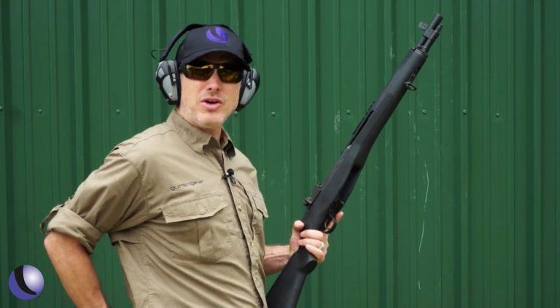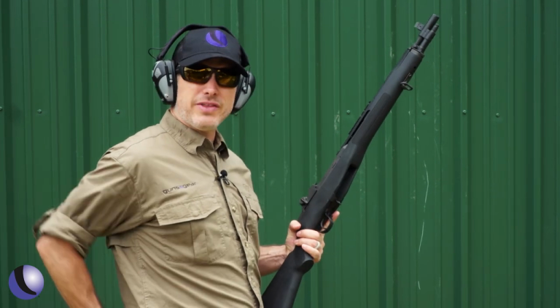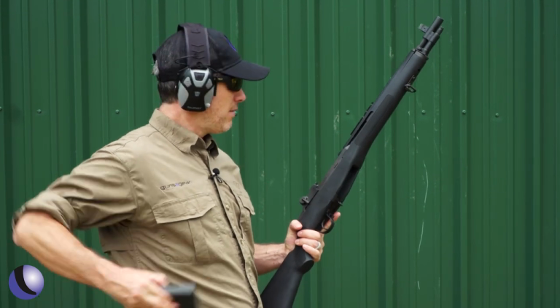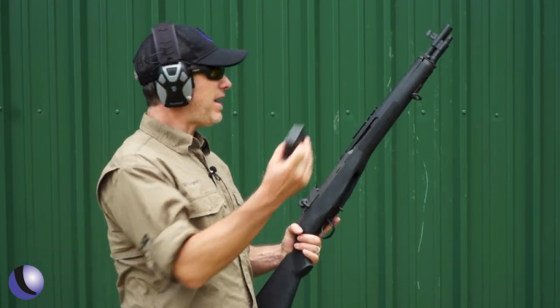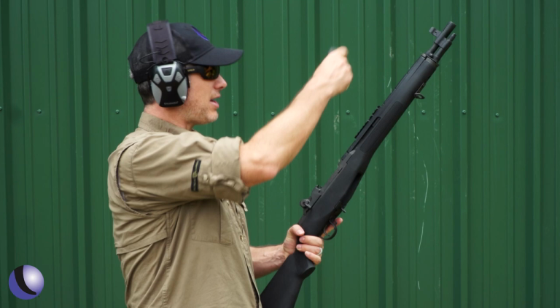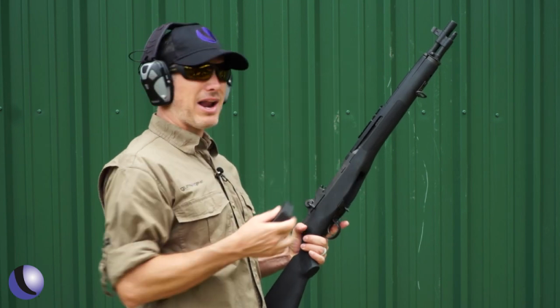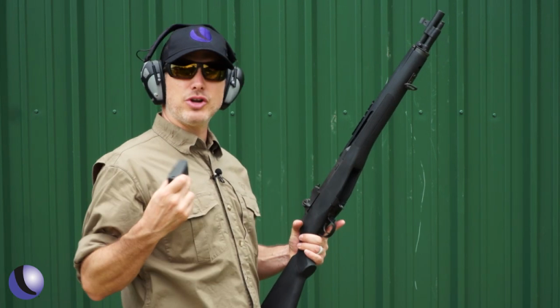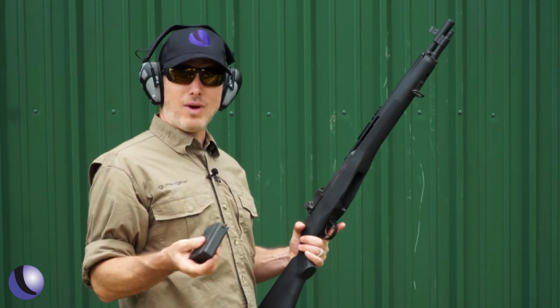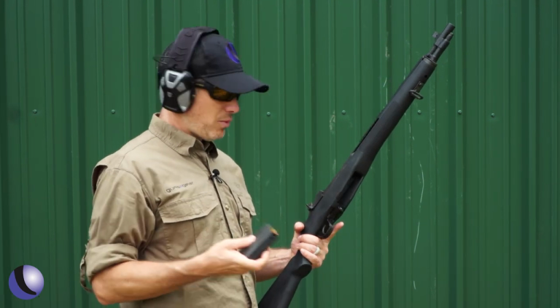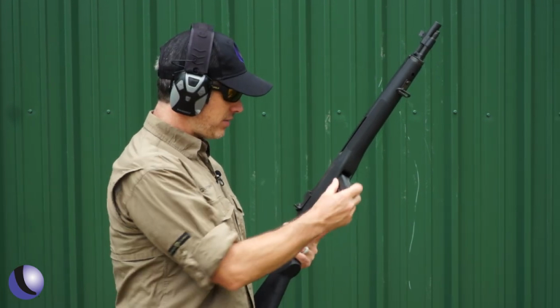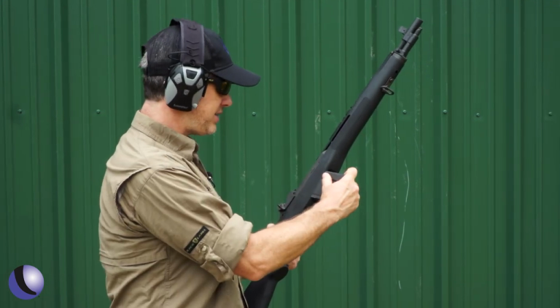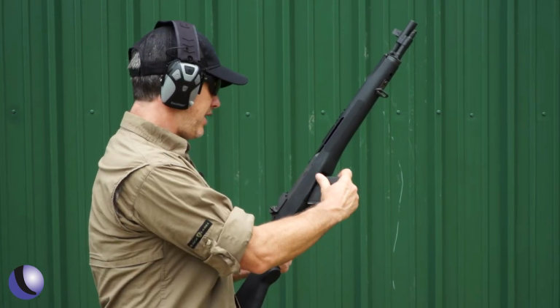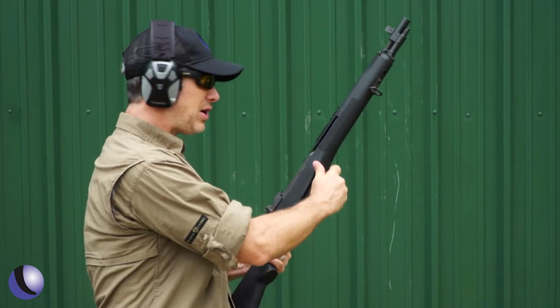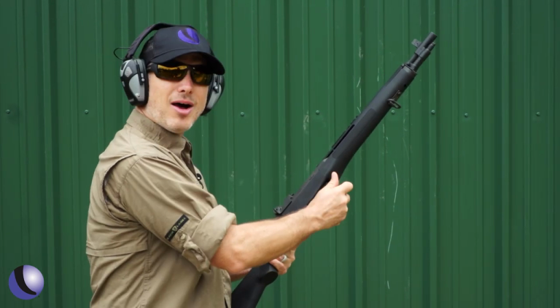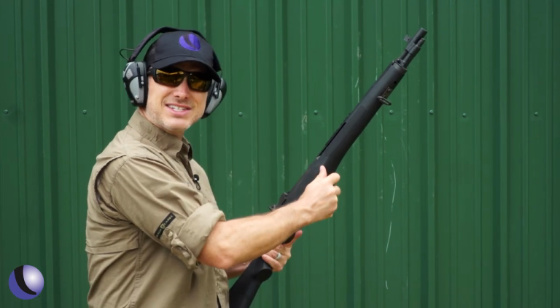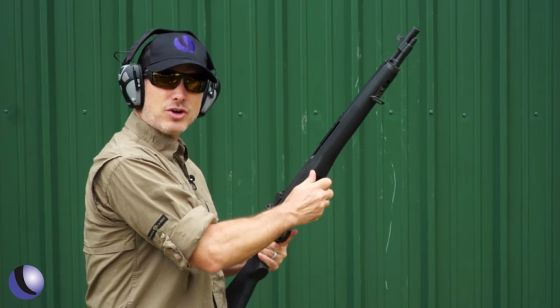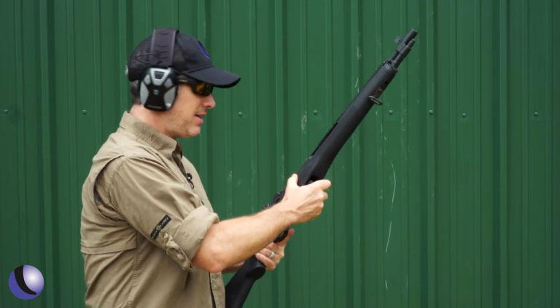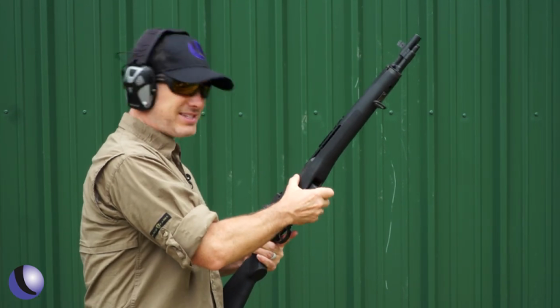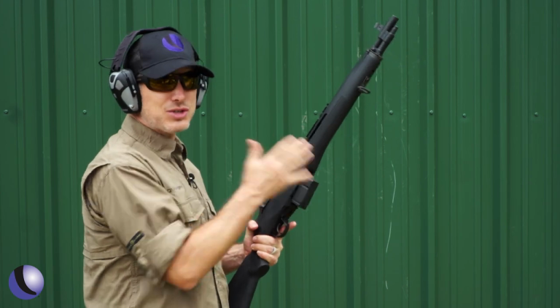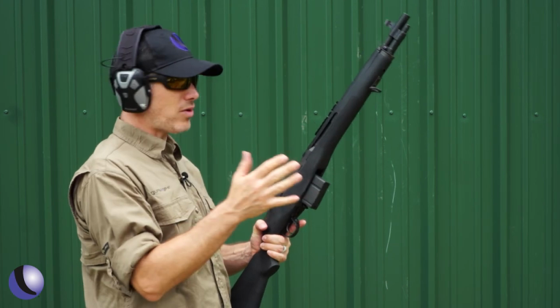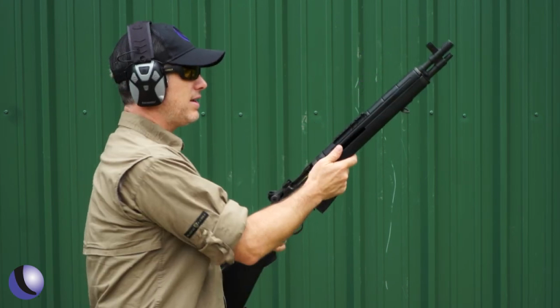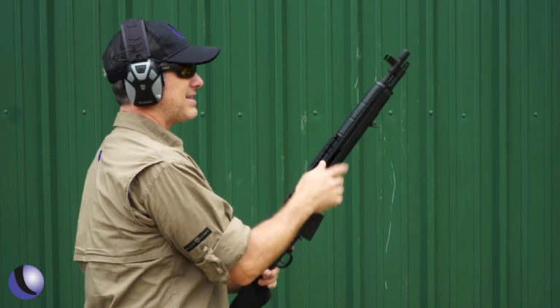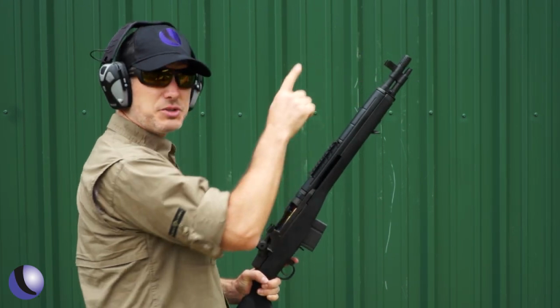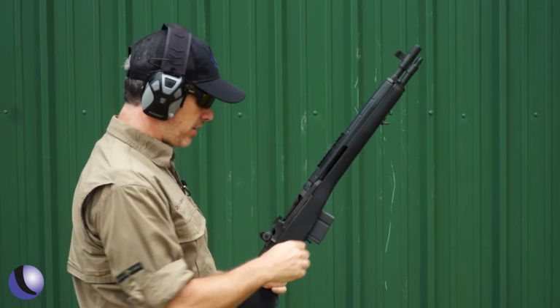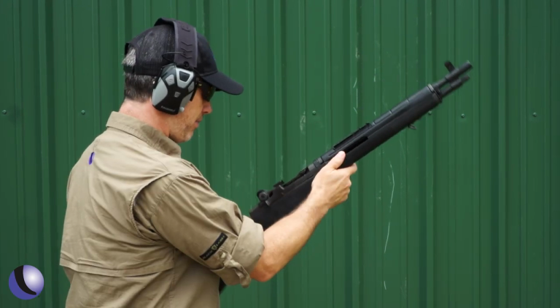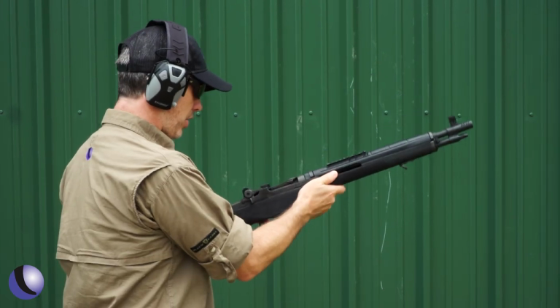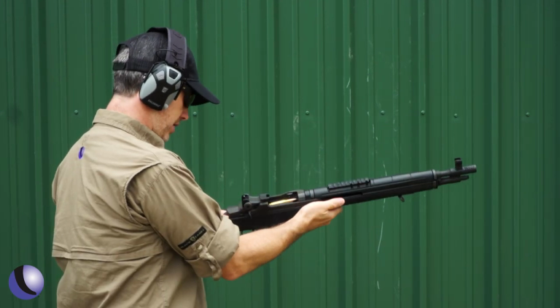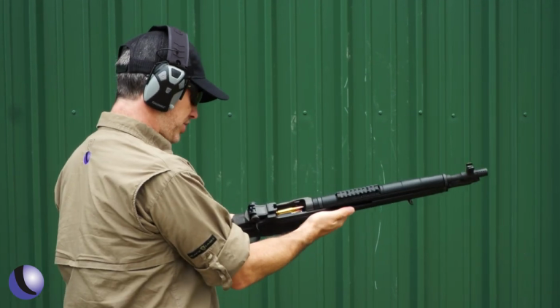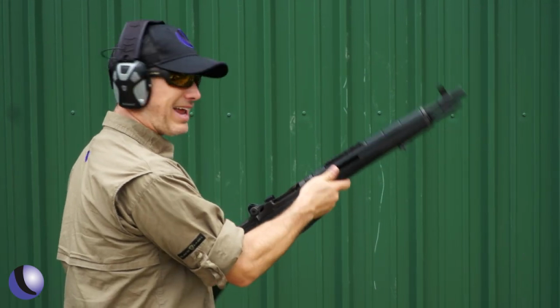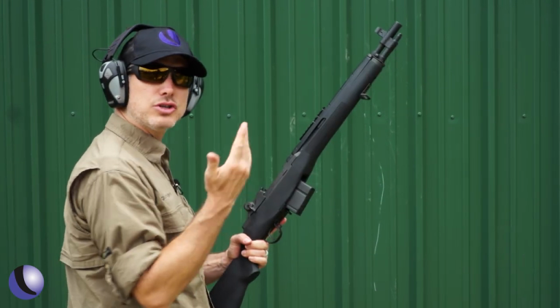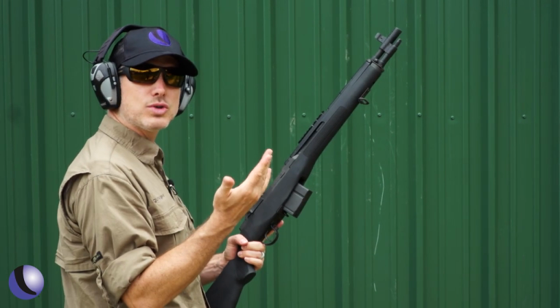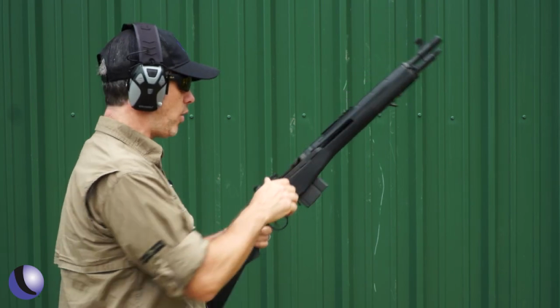We have it set up in the traditional way with iron sights. In this SOCOM 16 version — the short version — it has a nice brake on top. I want to show you a couple of shots and how it controls recoil.